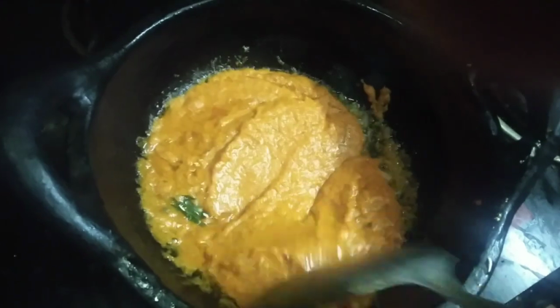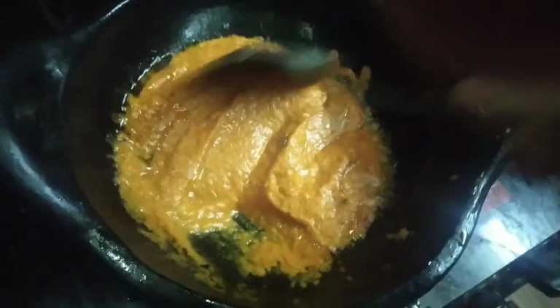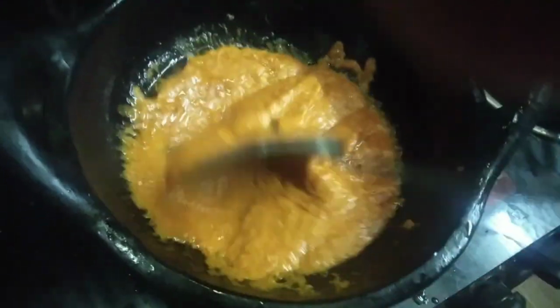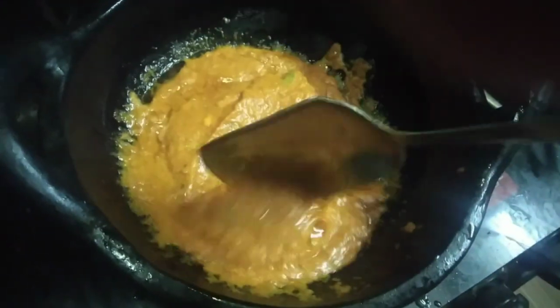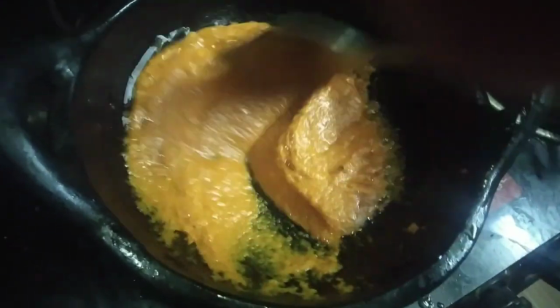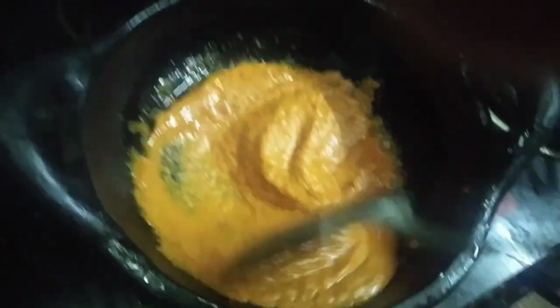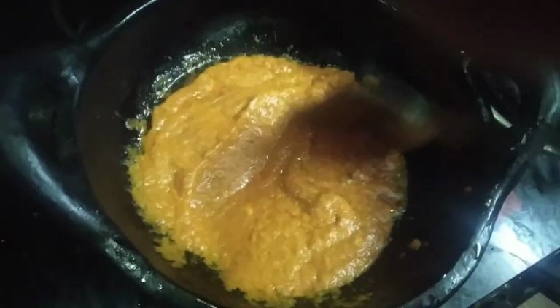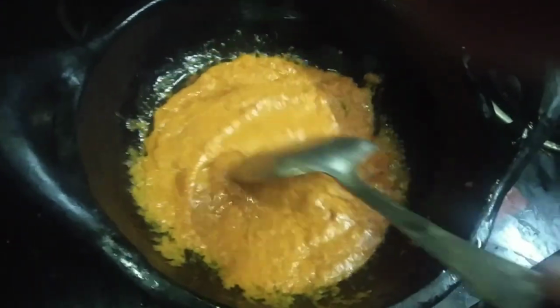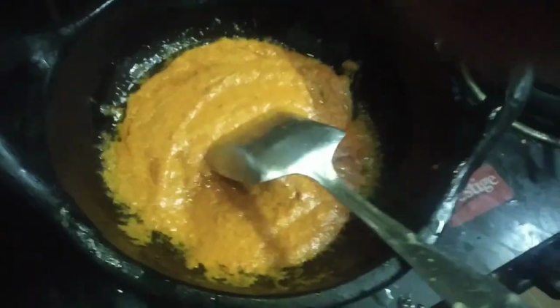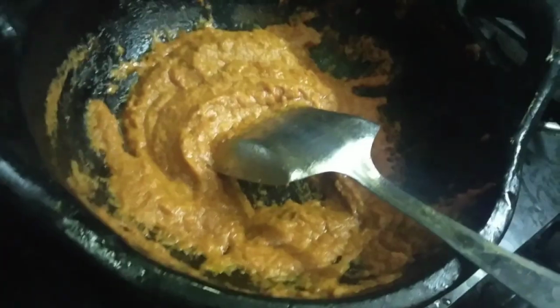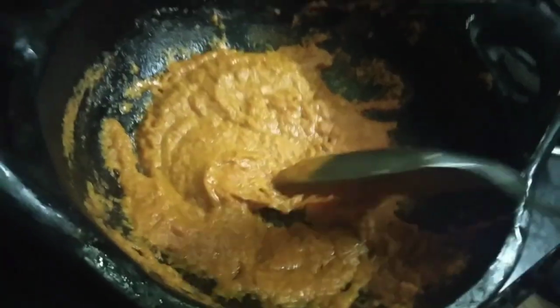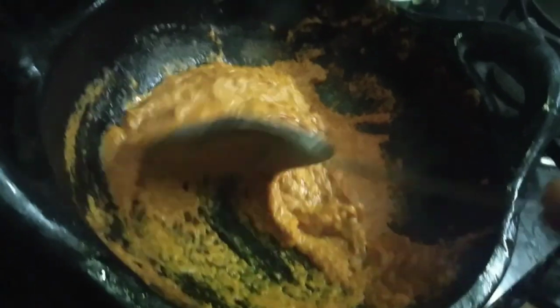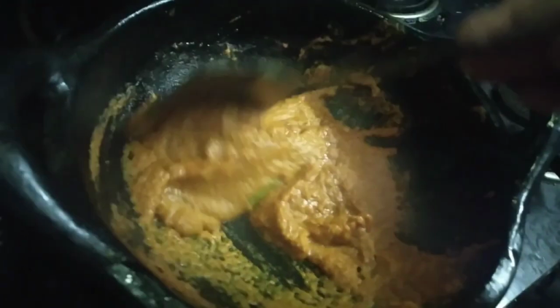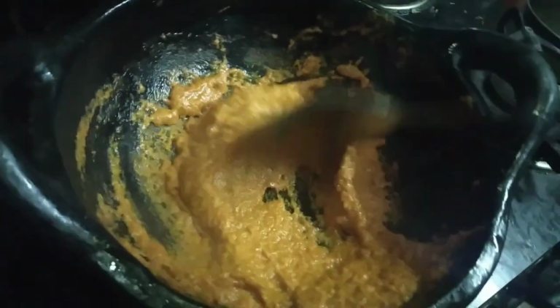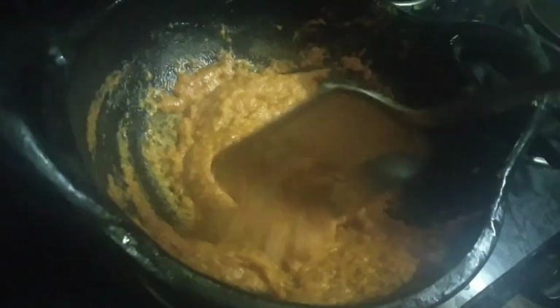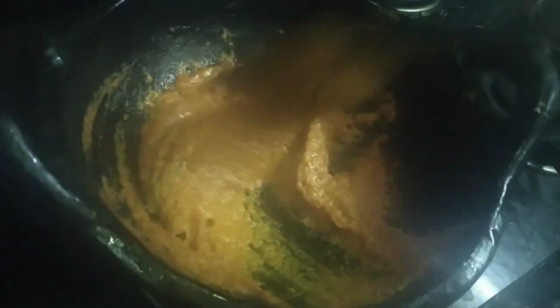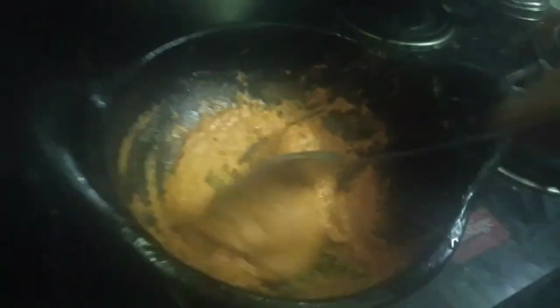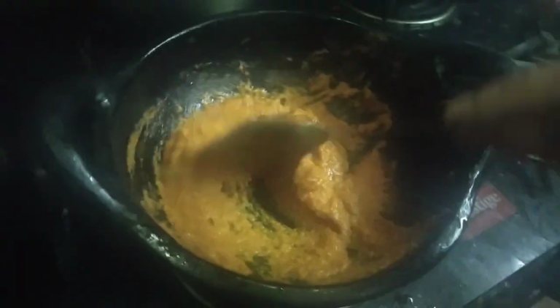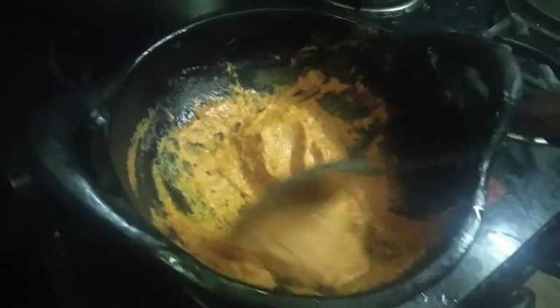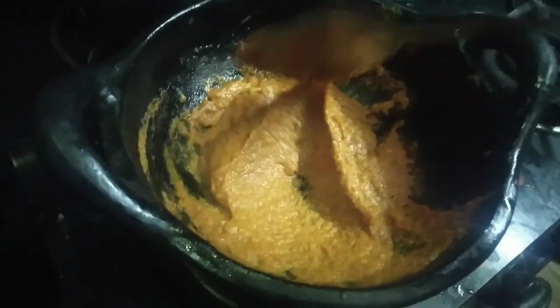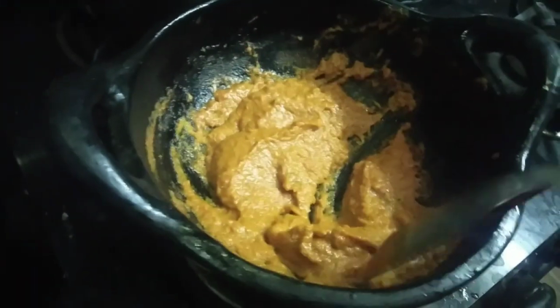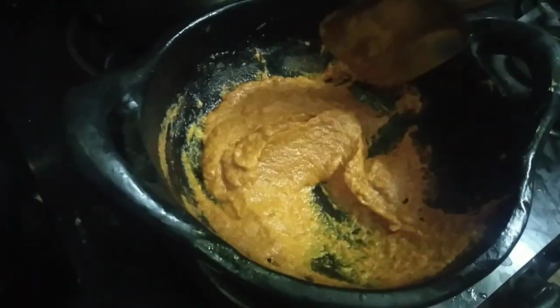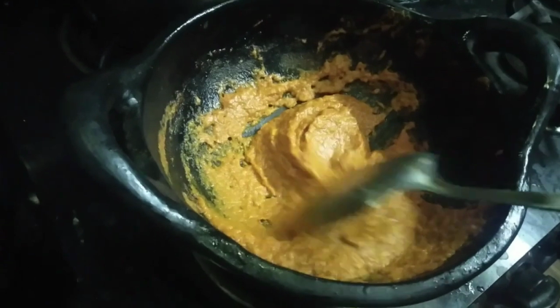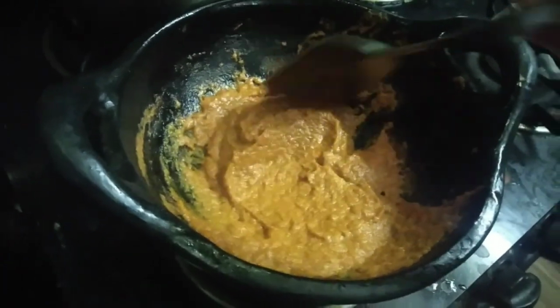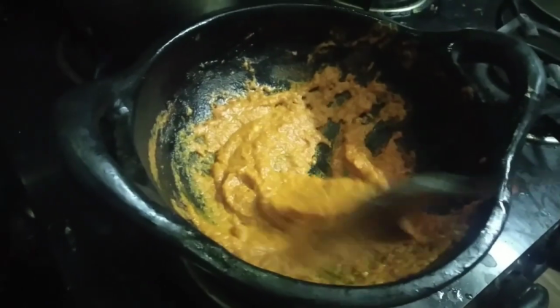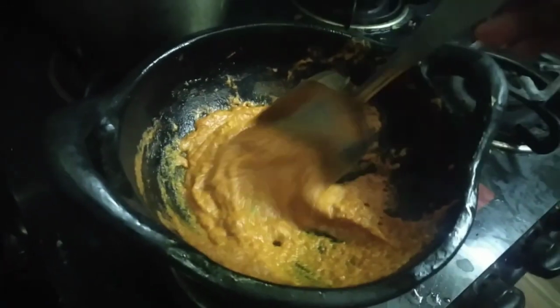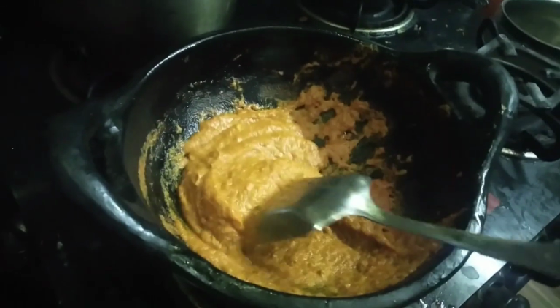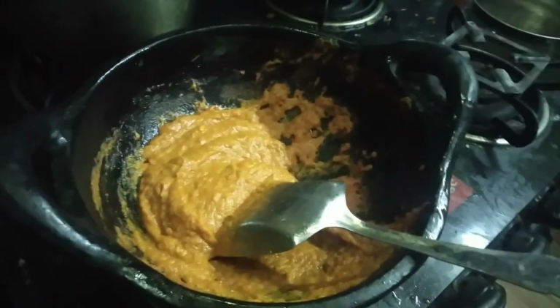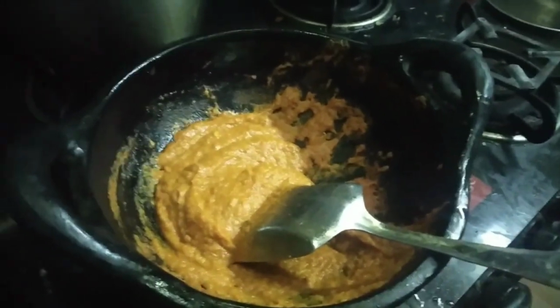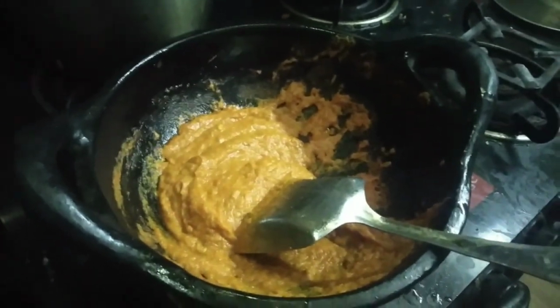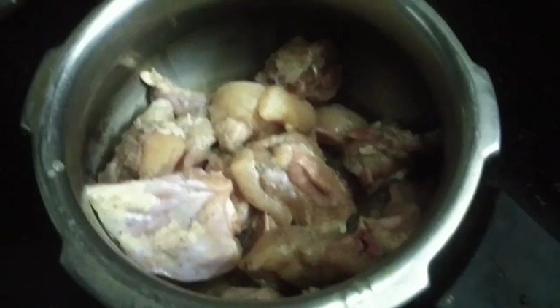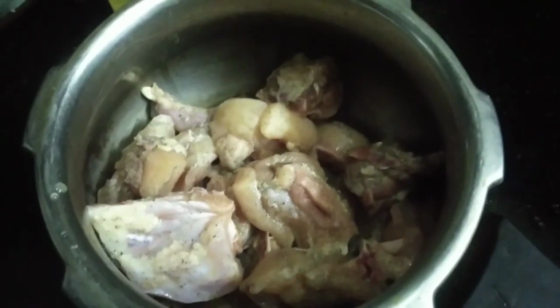You can add a liquid content. I'm going to add a paste and put it in the cooker. Now I'm going to add the chicken.